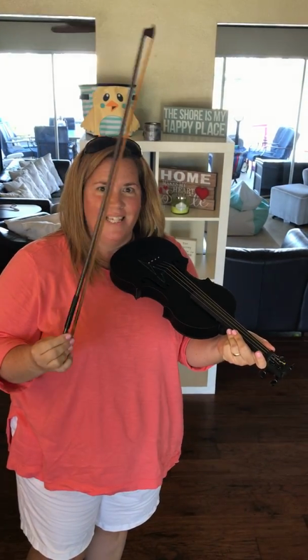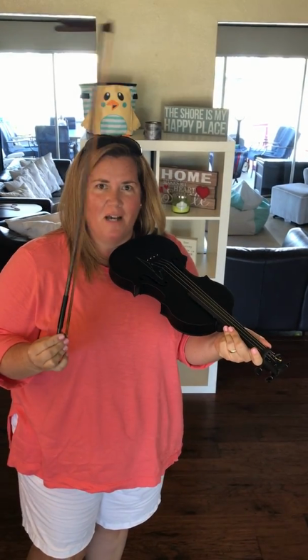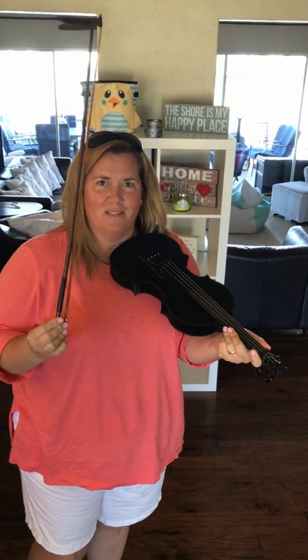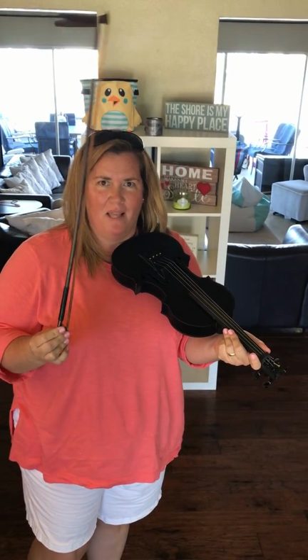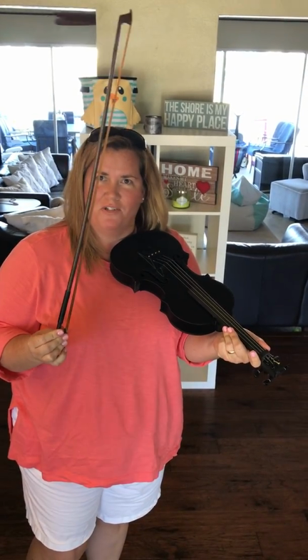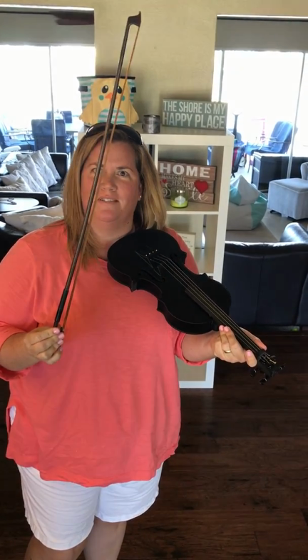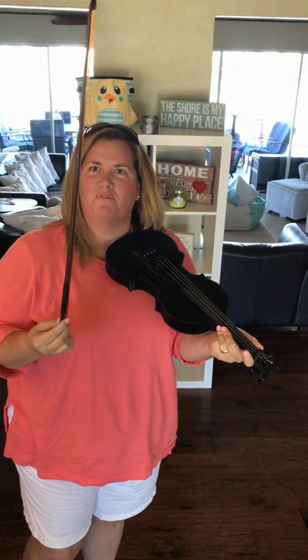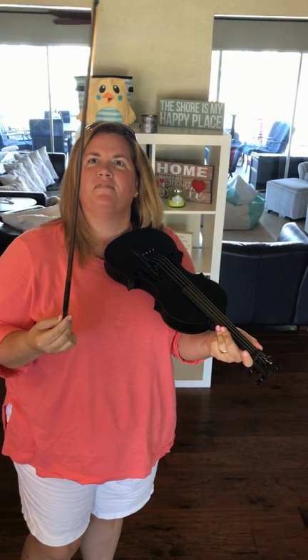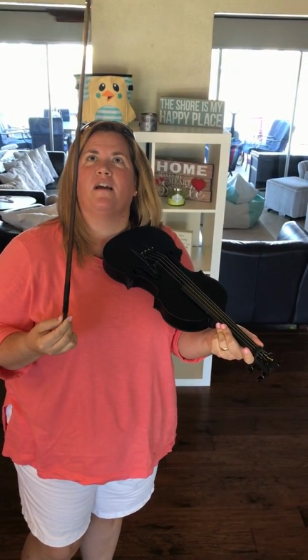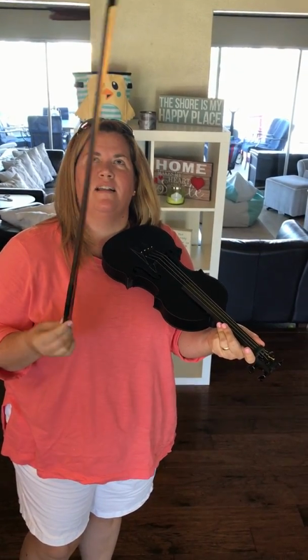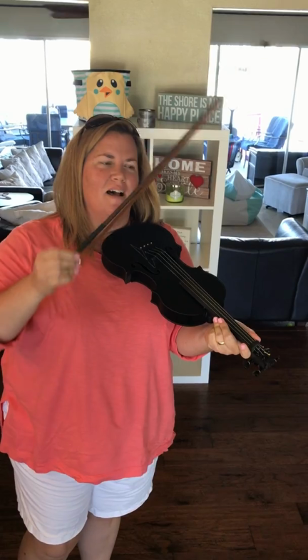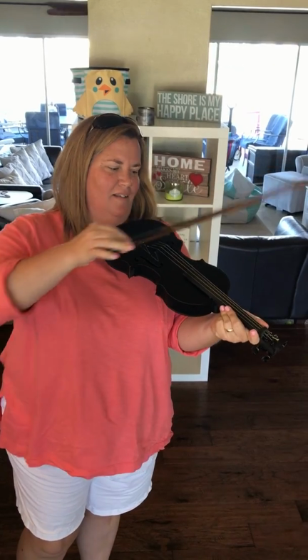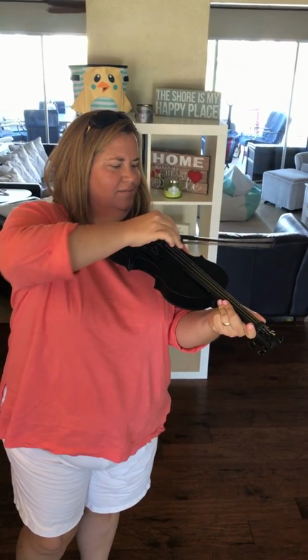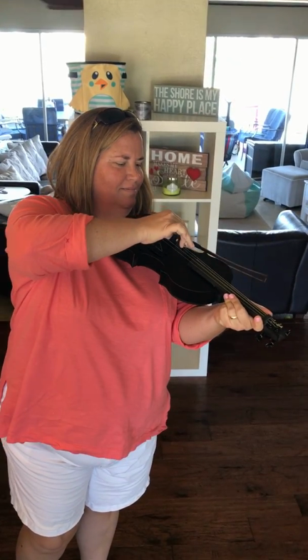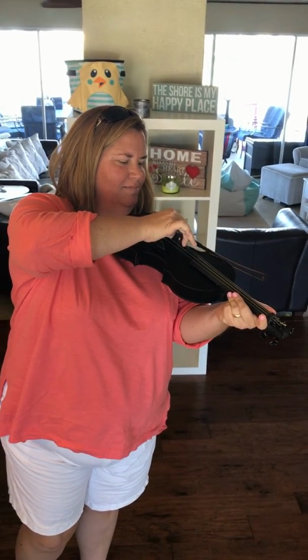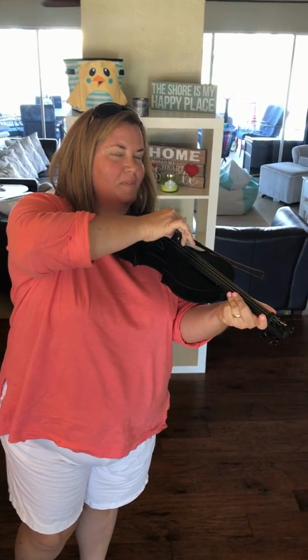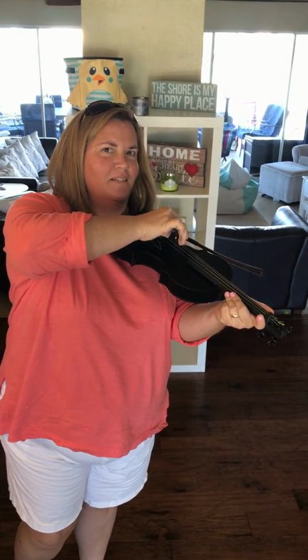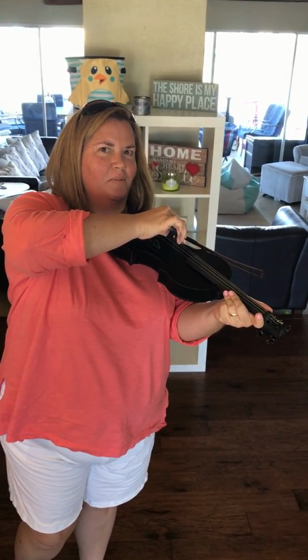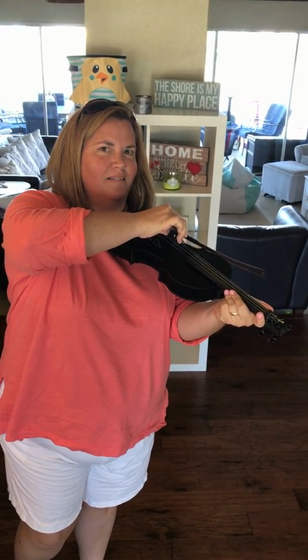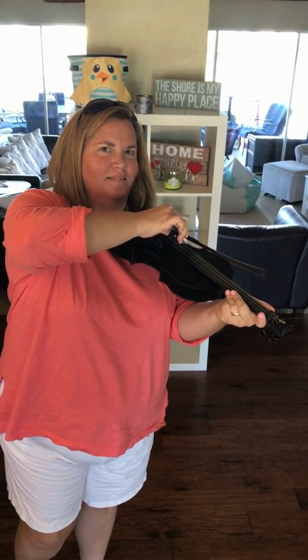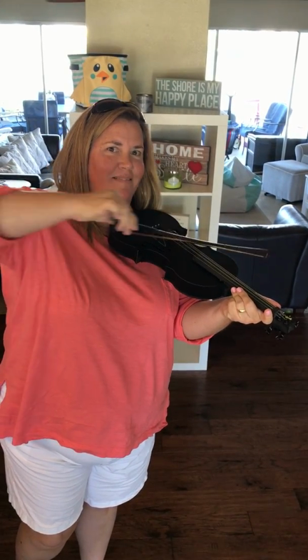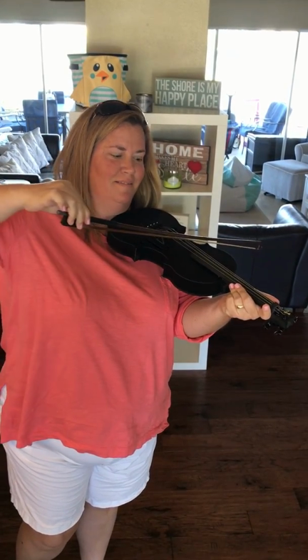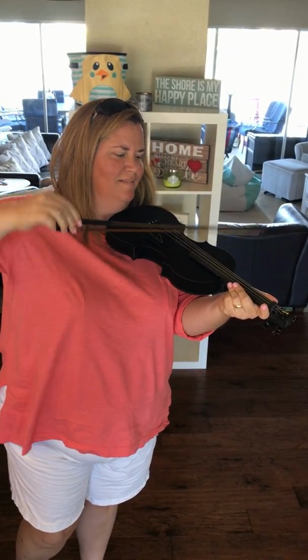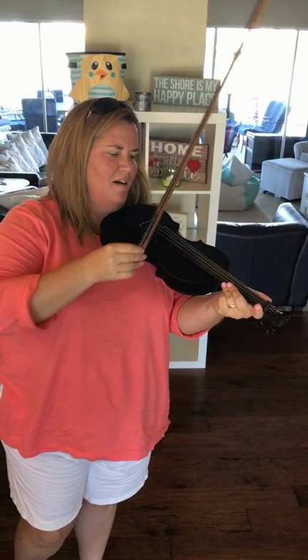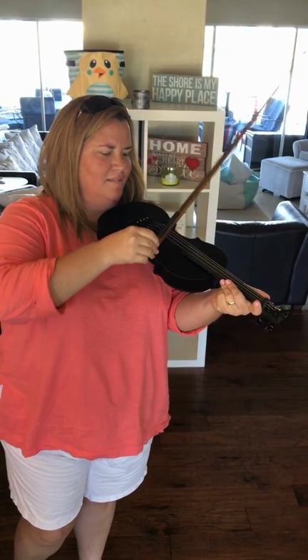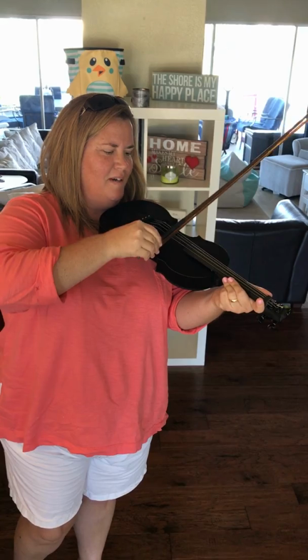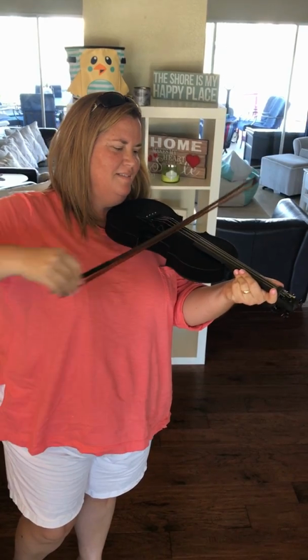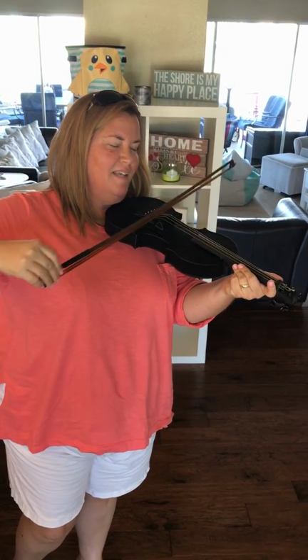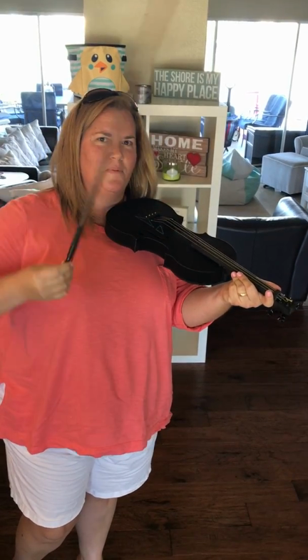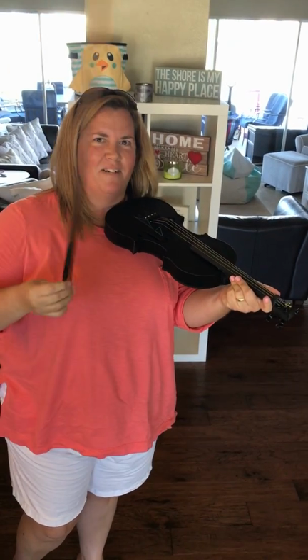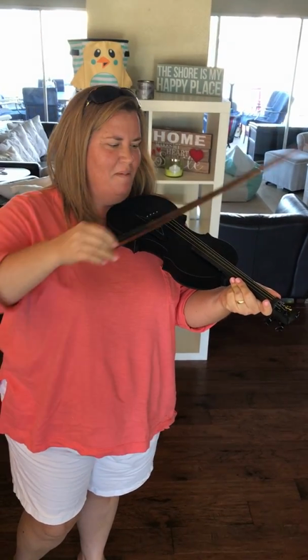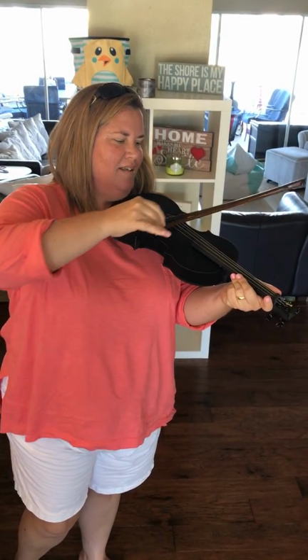This bow is from elementary school, from 4th and 5th grade. Nothing on it besides a little old rosin. Resin. Rosin. Resin. See? That's why I never kept up with it.